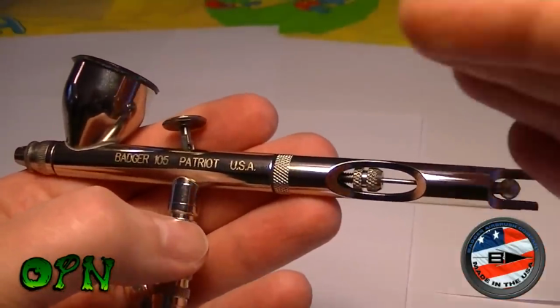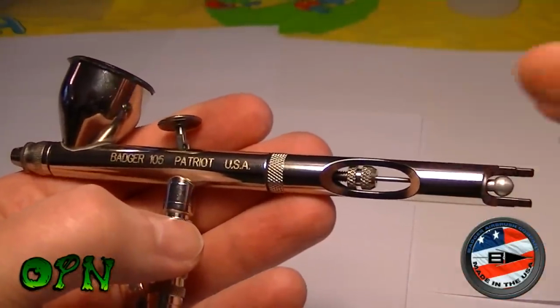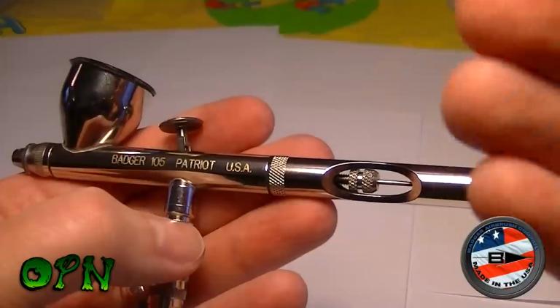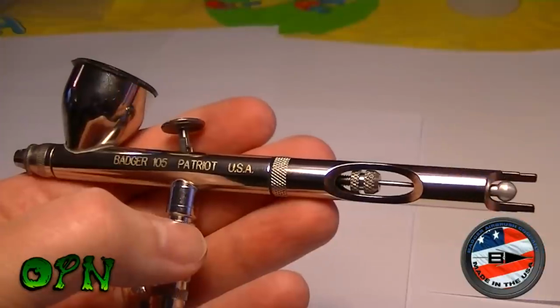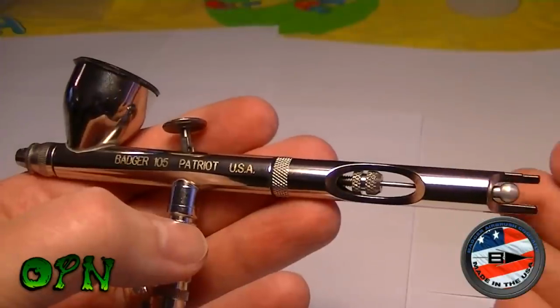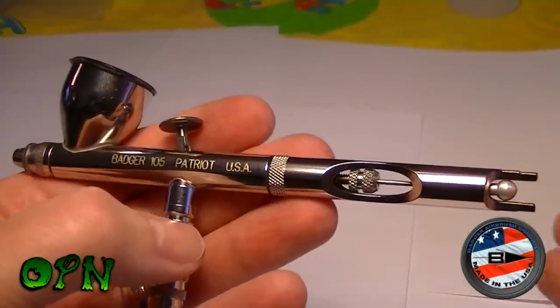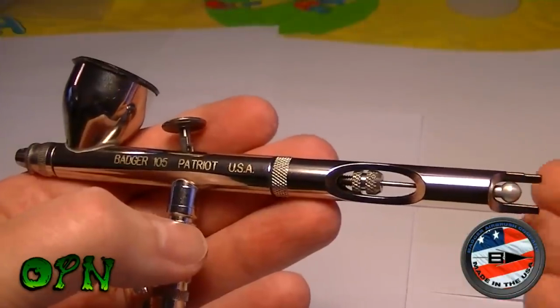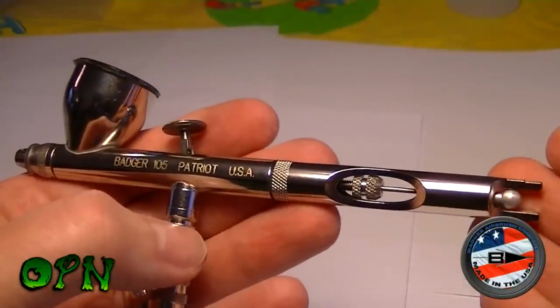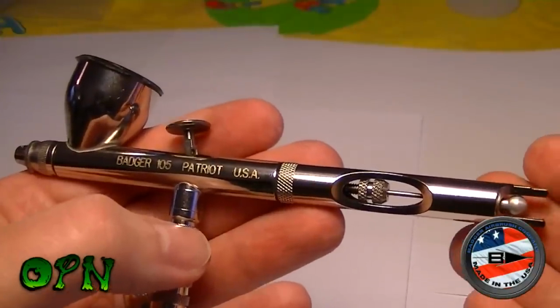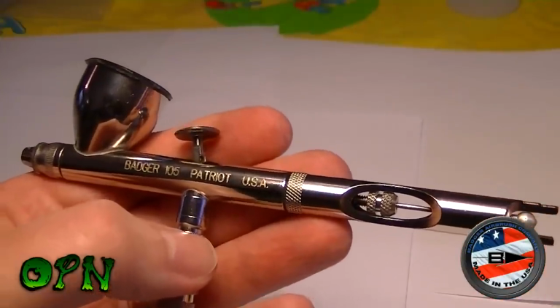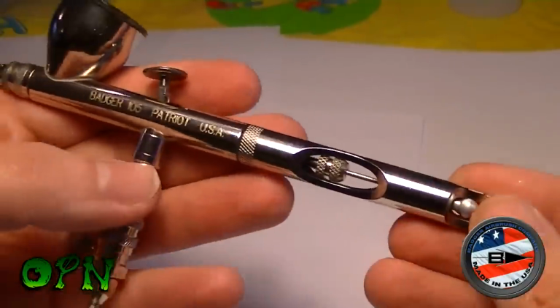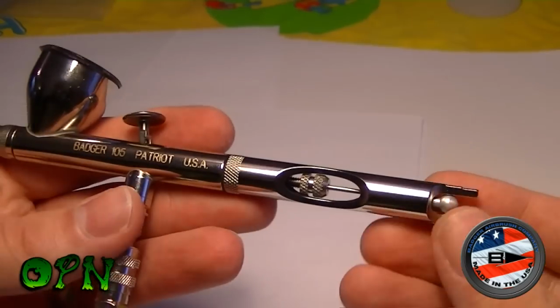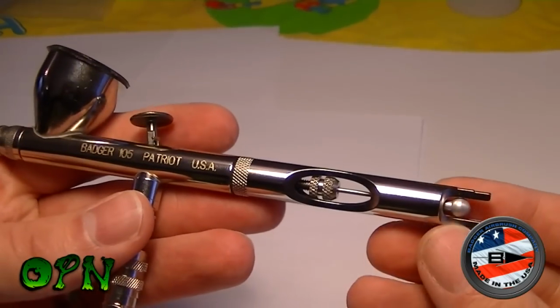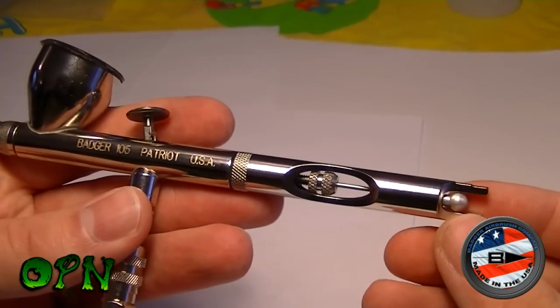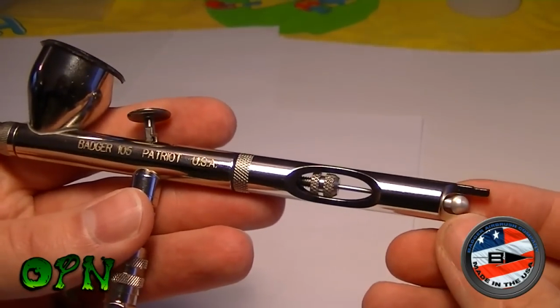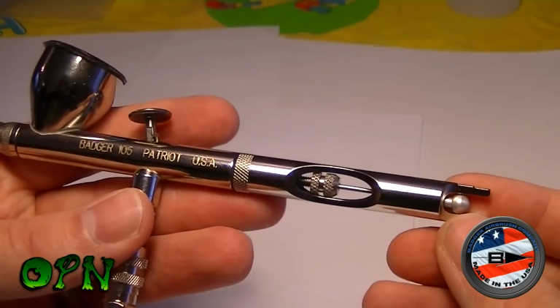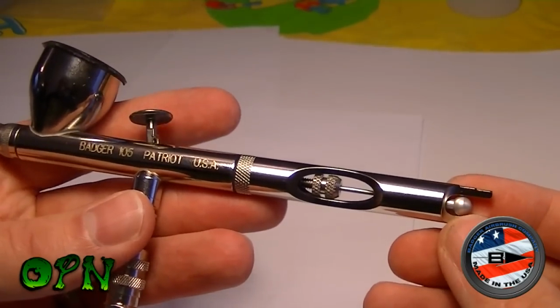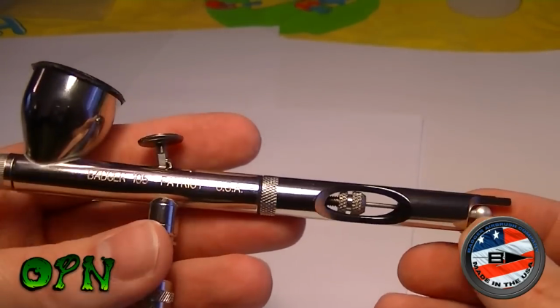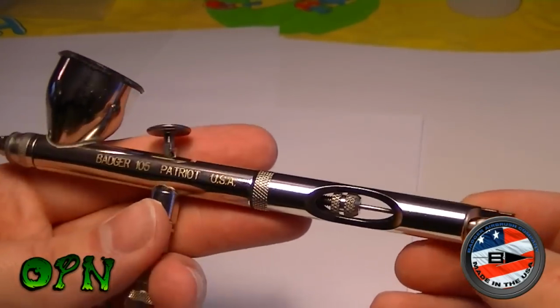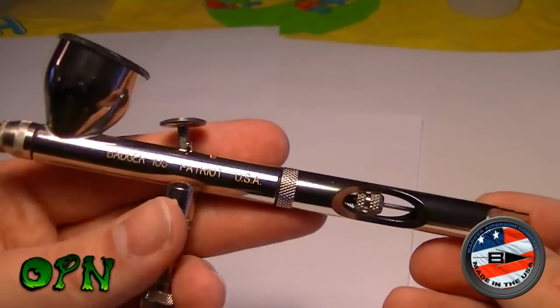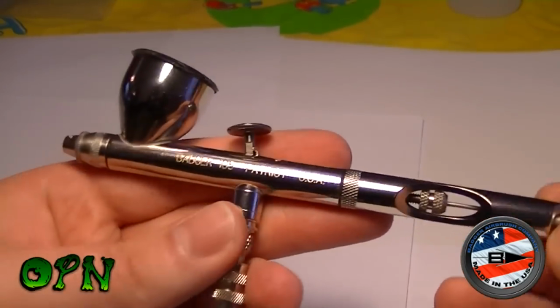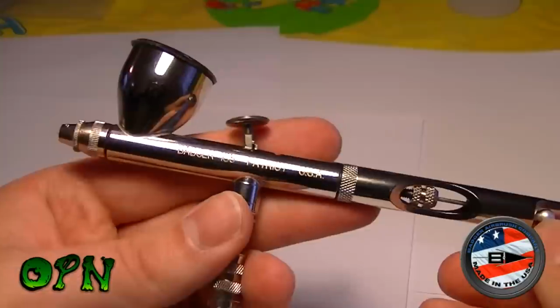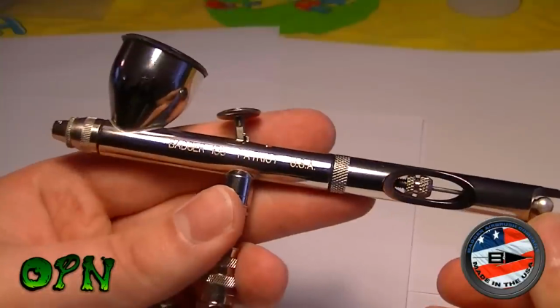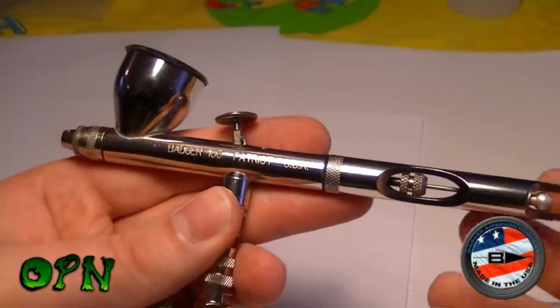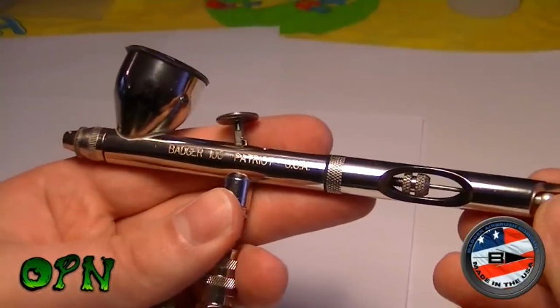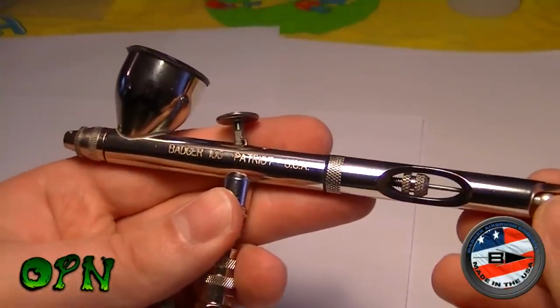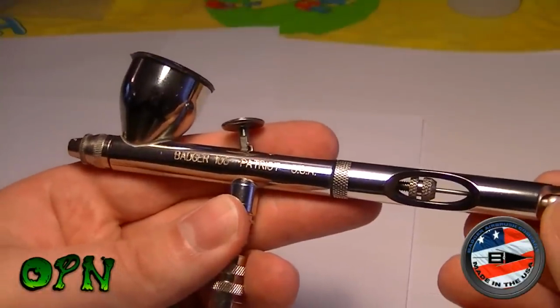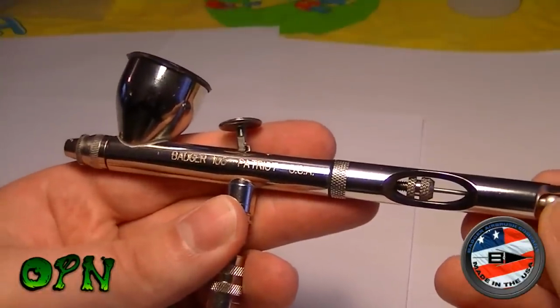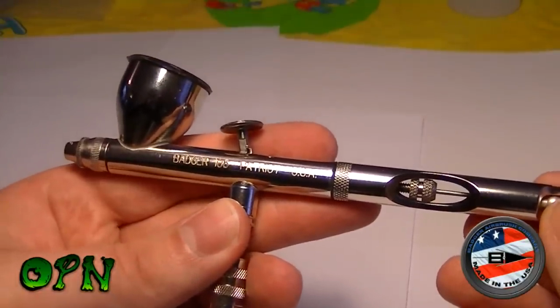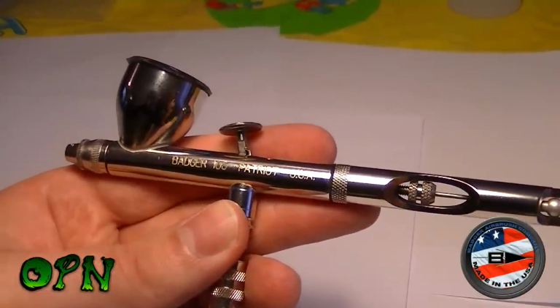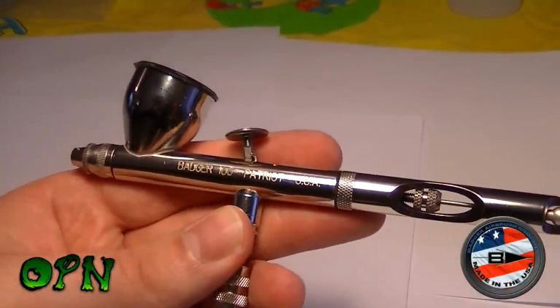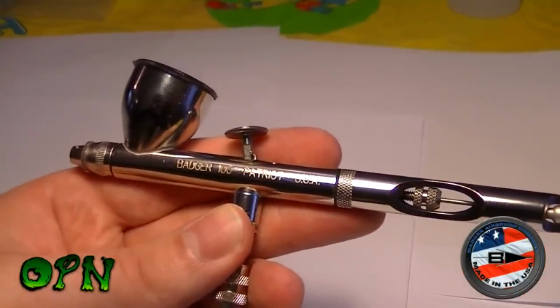What I'm going to do with this review is go over some of the key things that I think are brilliant about this airbrush. Let's start with the needle nozzle combination, because I think that's the real winner in this airbrush. We'll go over that now - back in a second, guys.